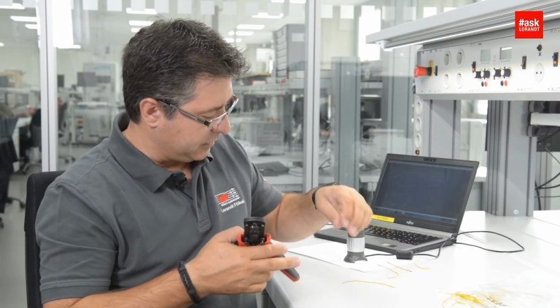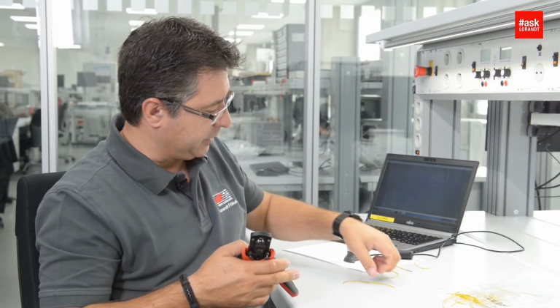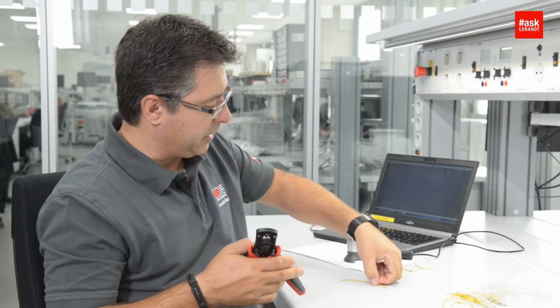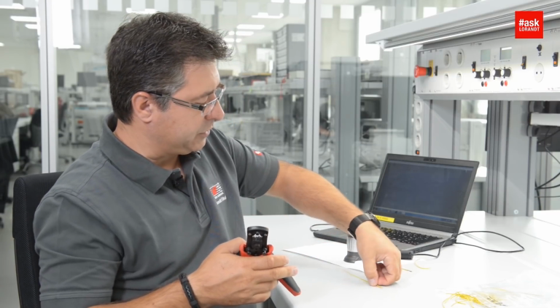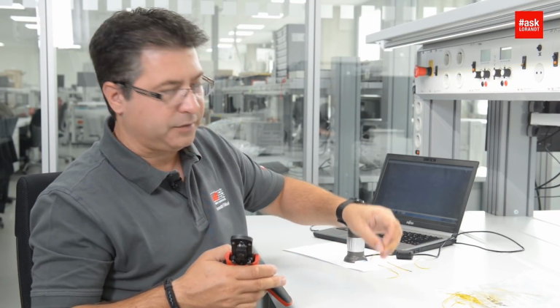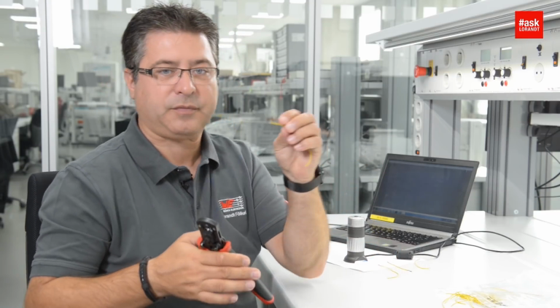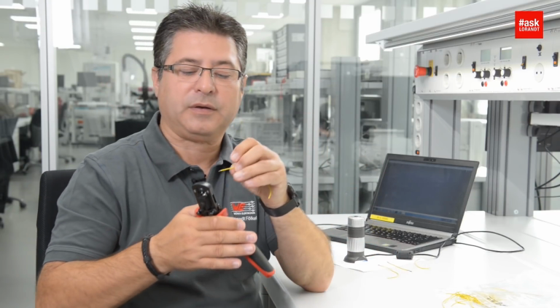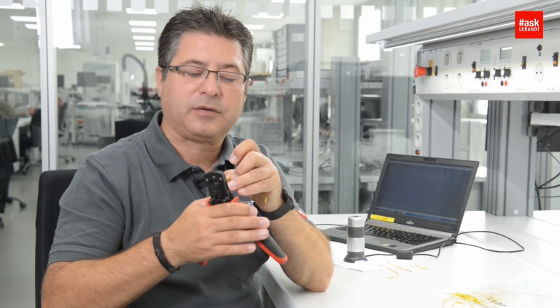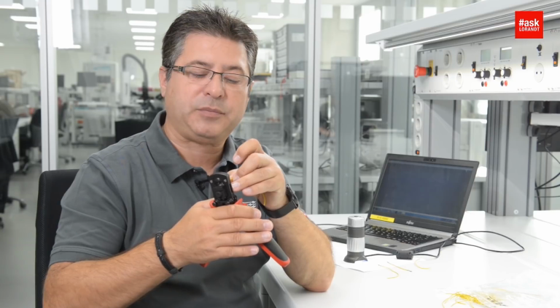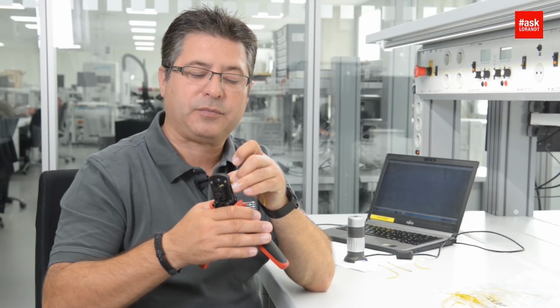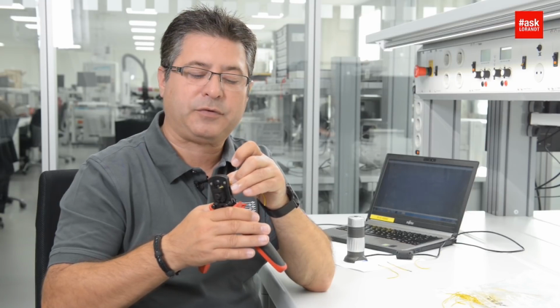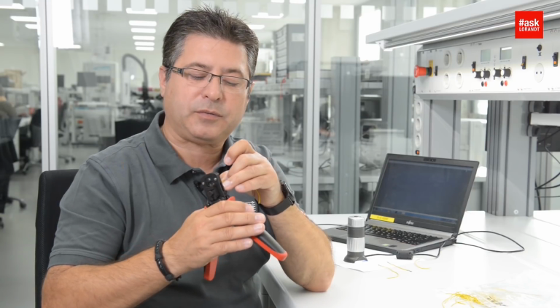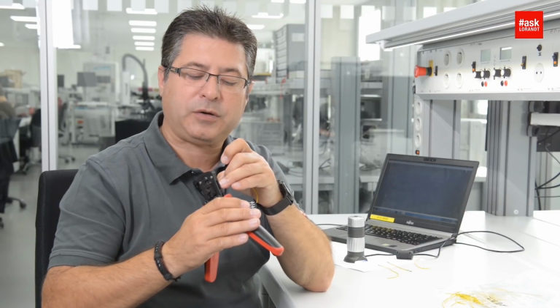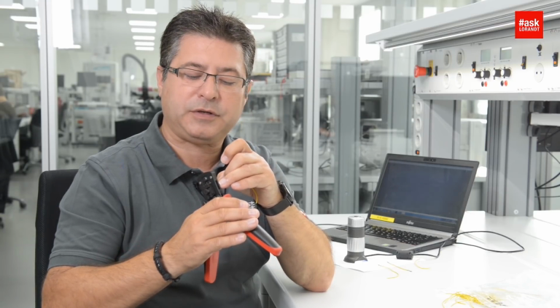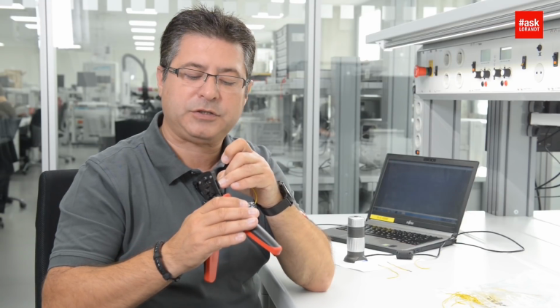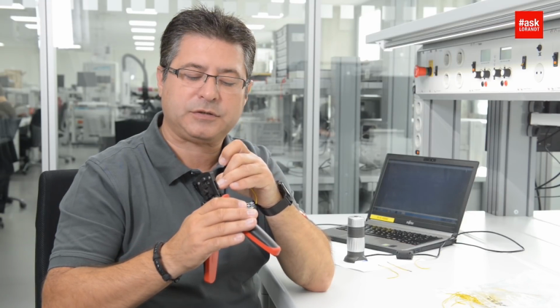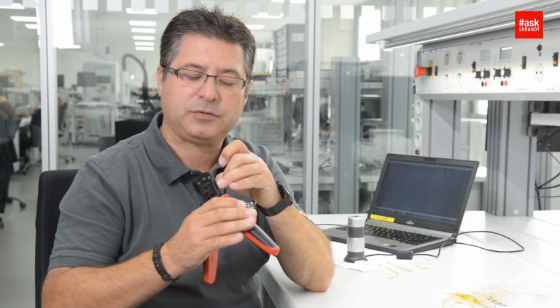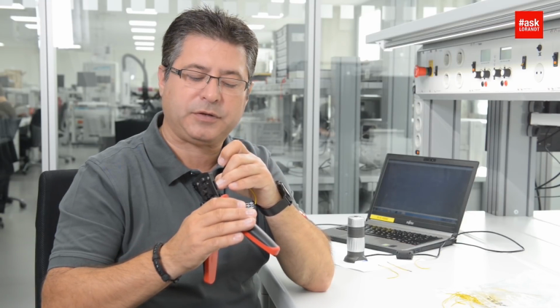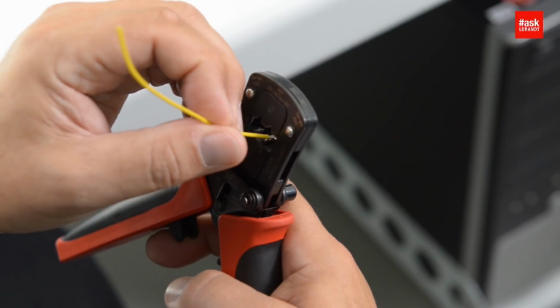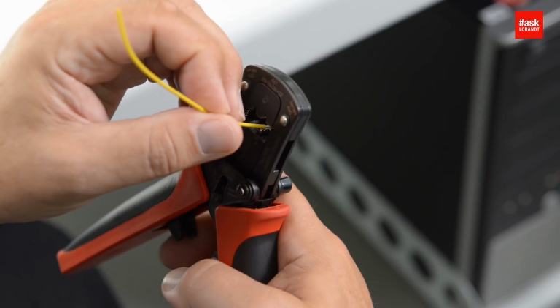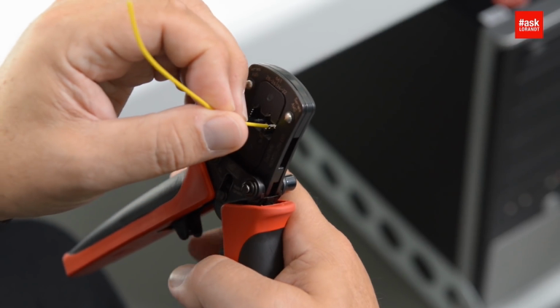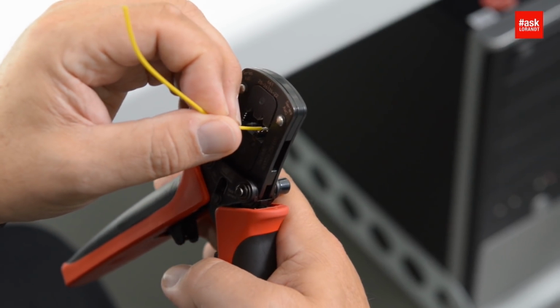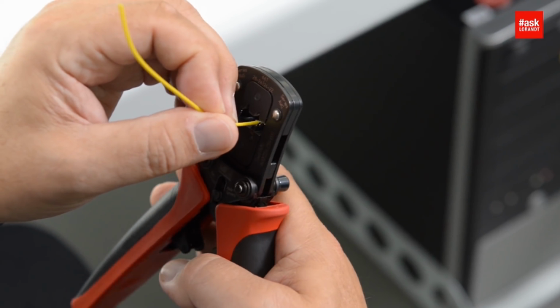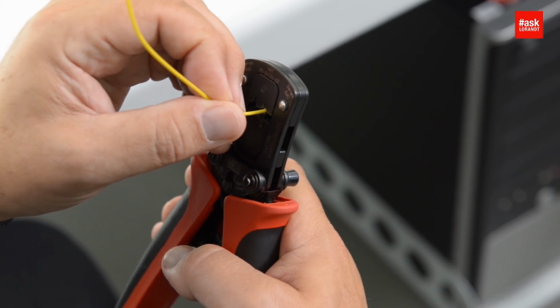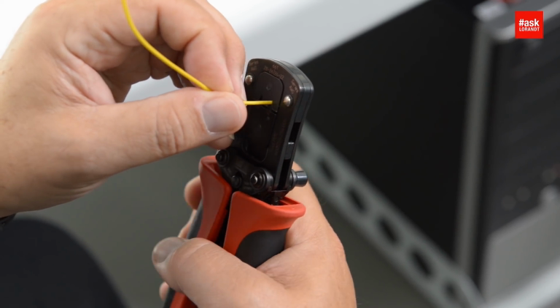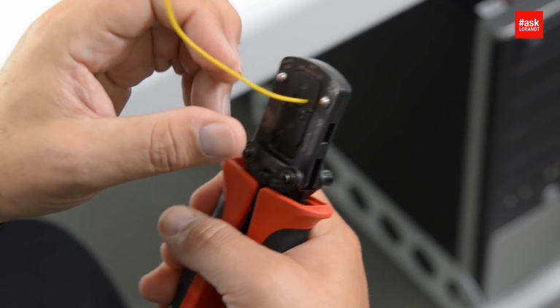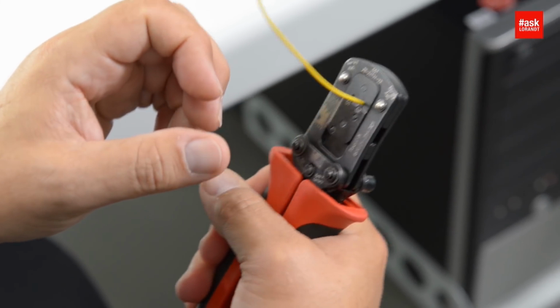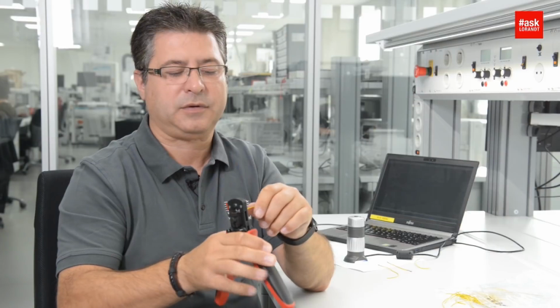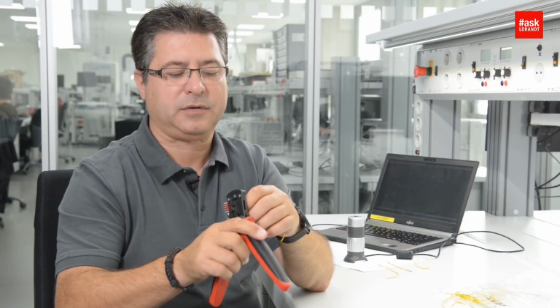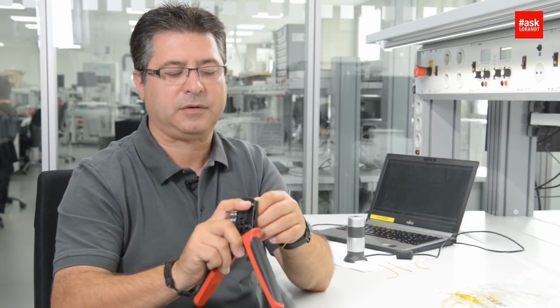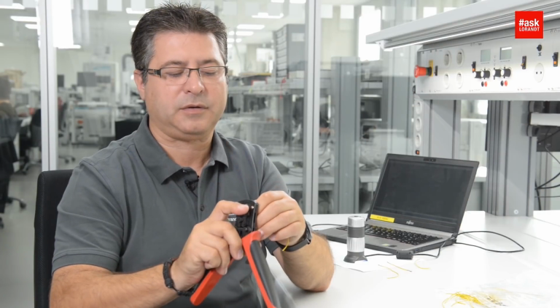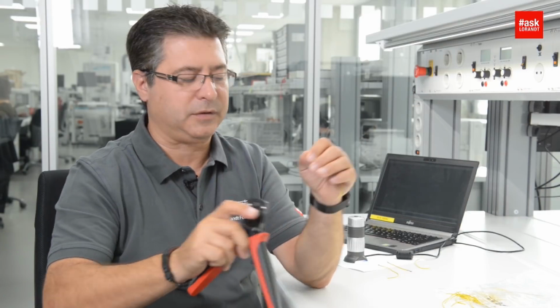Then take the wire which I stripped before. Watch out that the isolation is not too deep and not too wide, not too far away. Done.